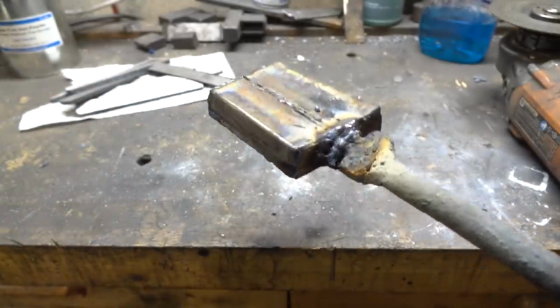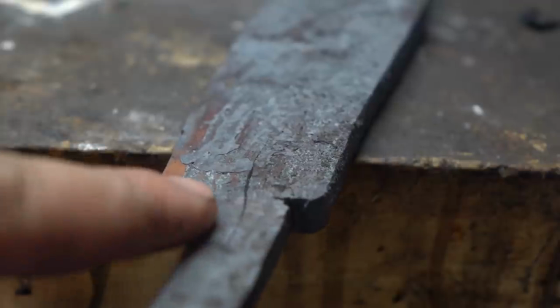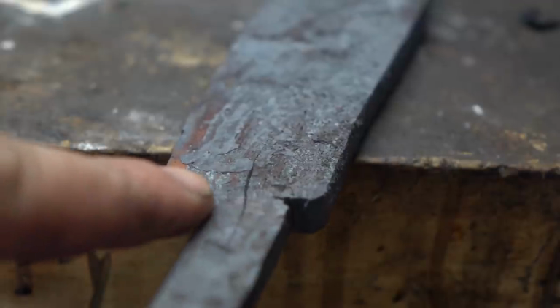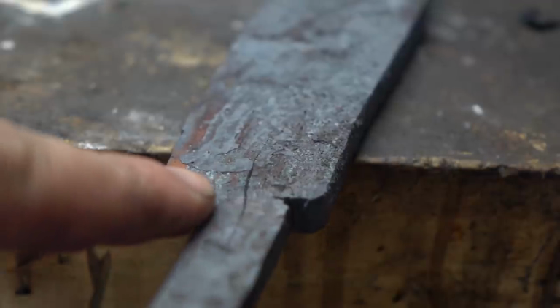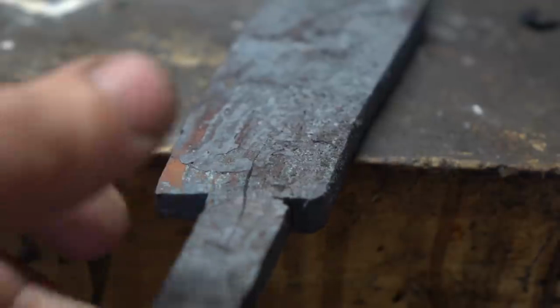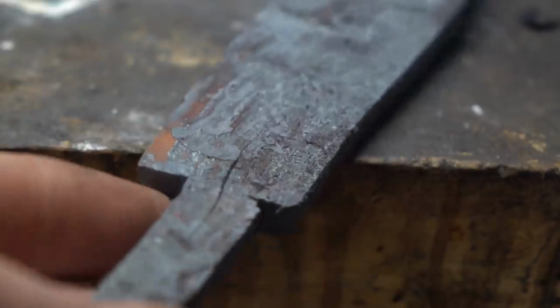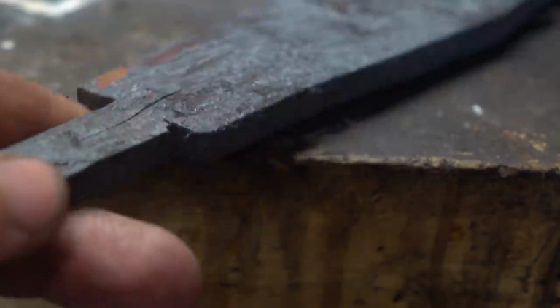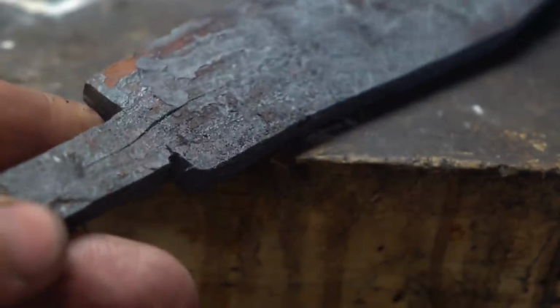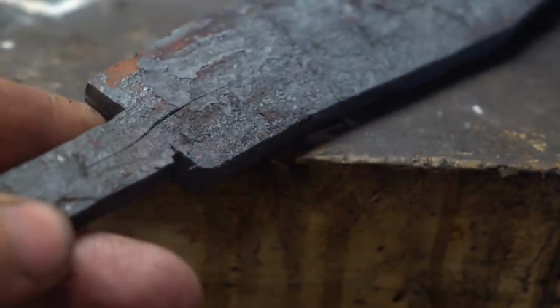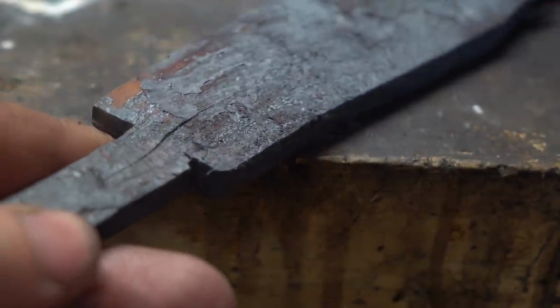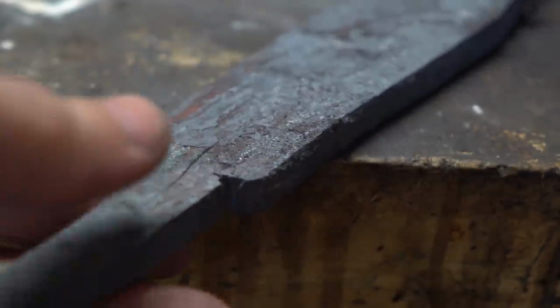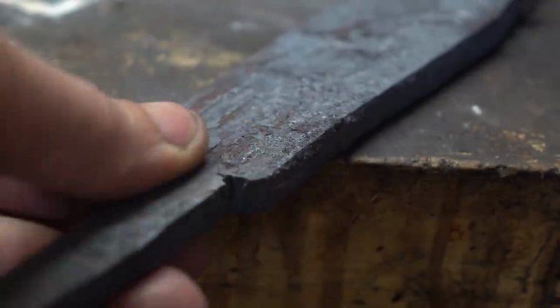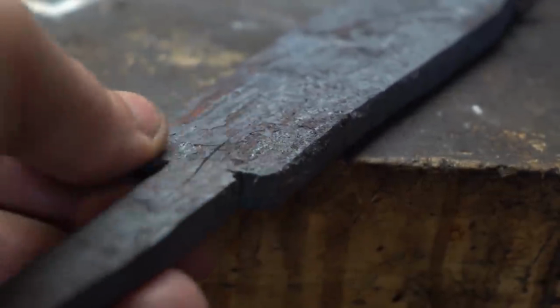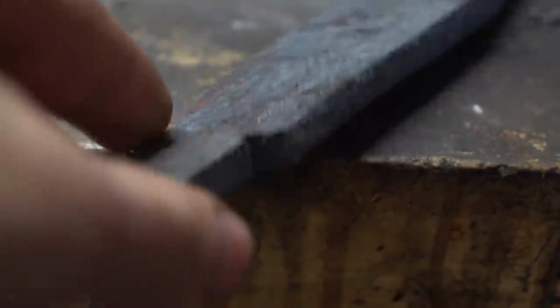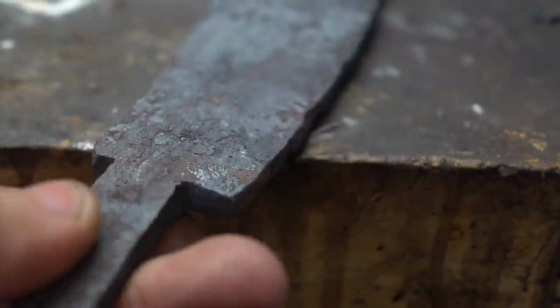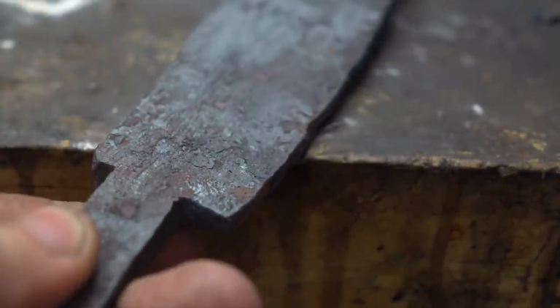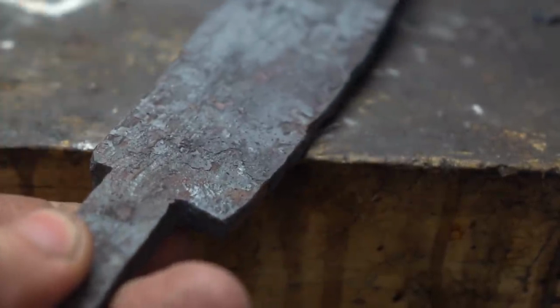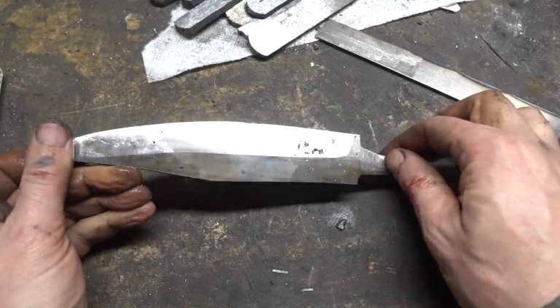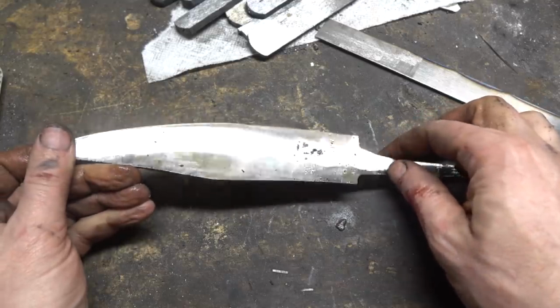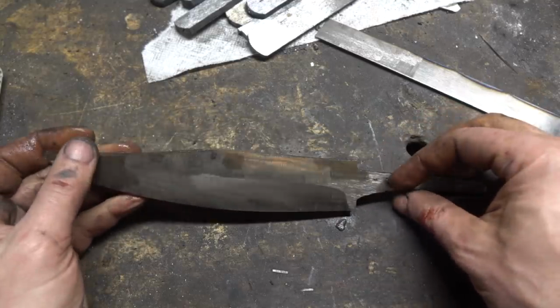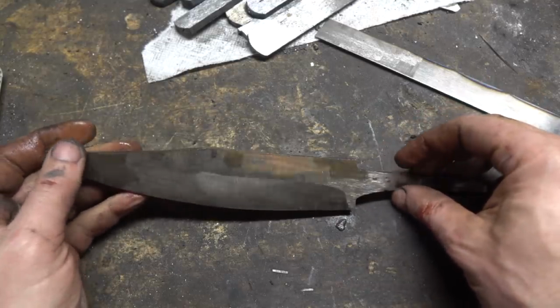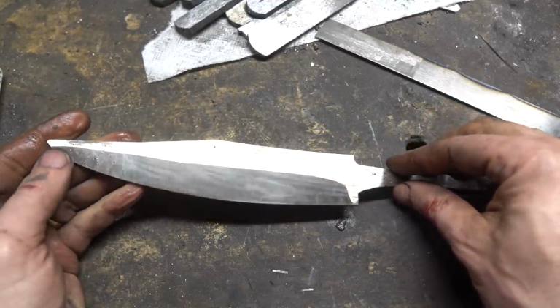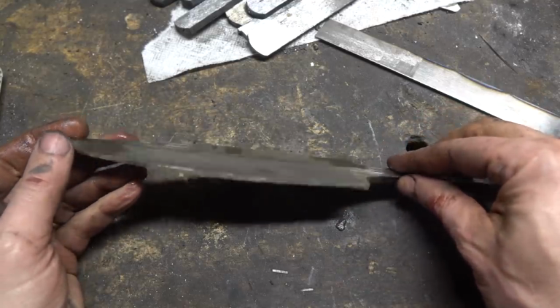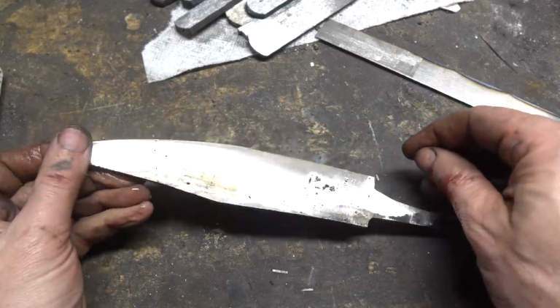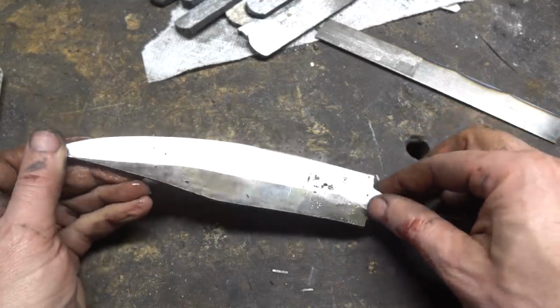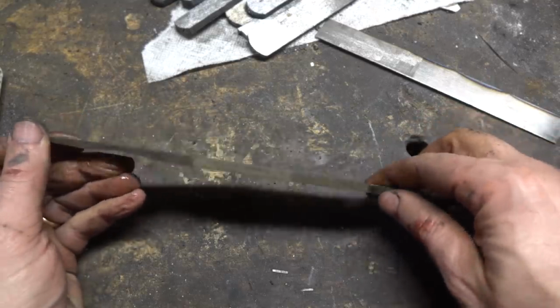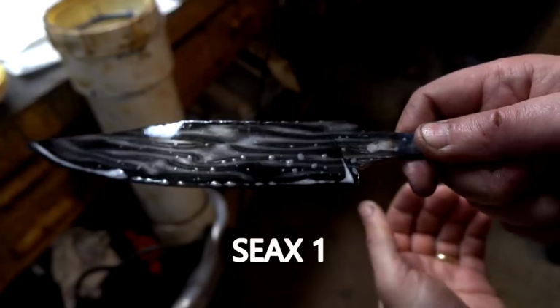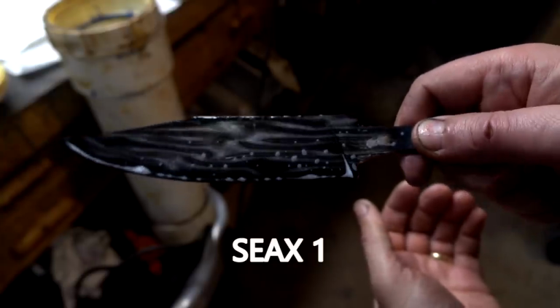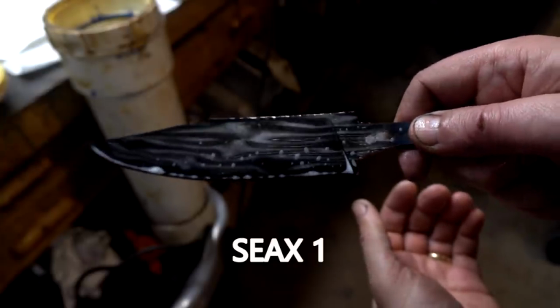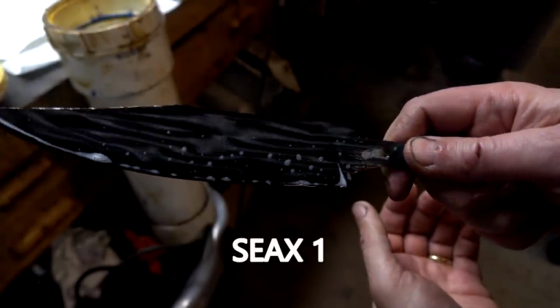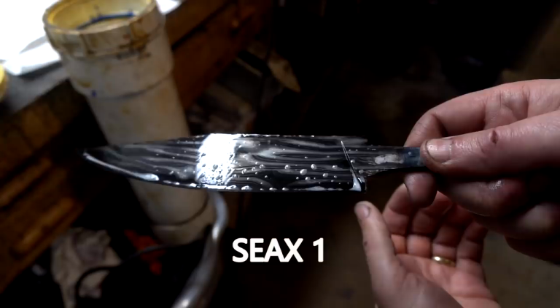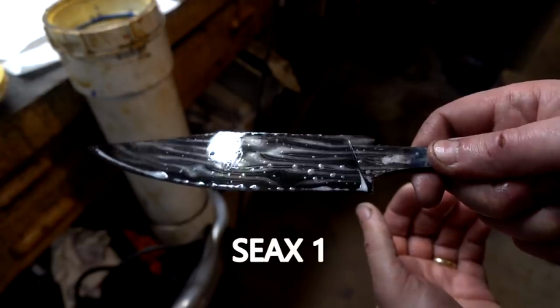This was followed by wailing and gnashing of teeth when we found a deep split, possibly within the wrought iron. The knife was saved with some creative grinding that left it shortened to a serviceable 7-inch sax. So go check out that video for the full treatment.